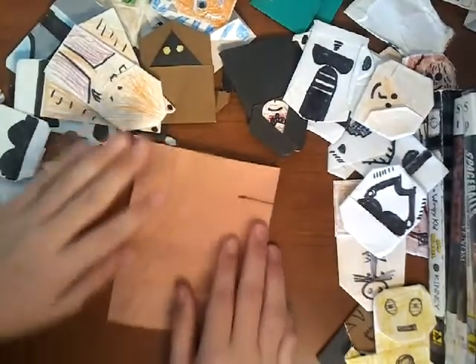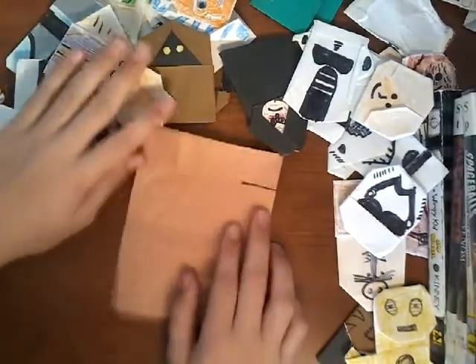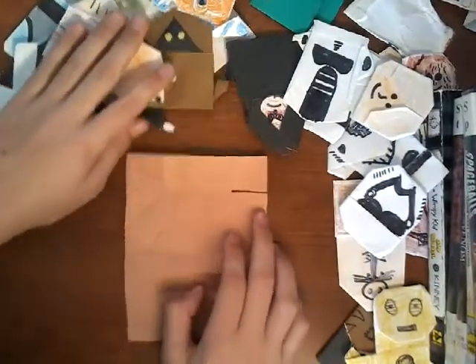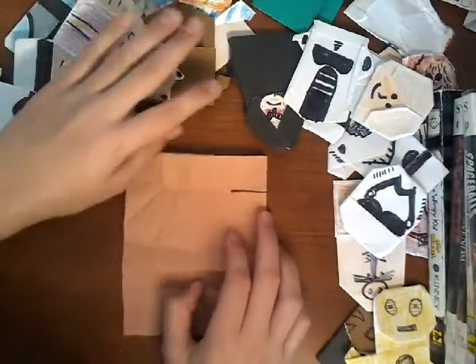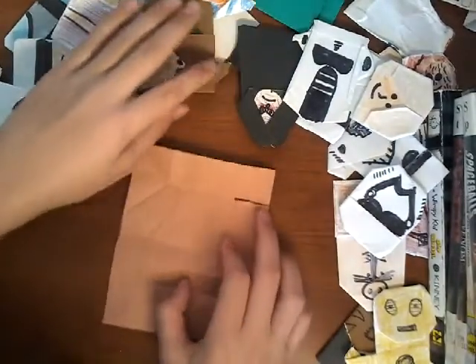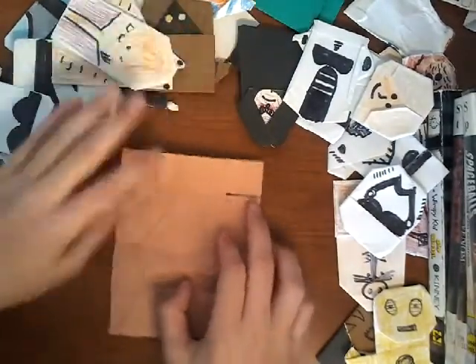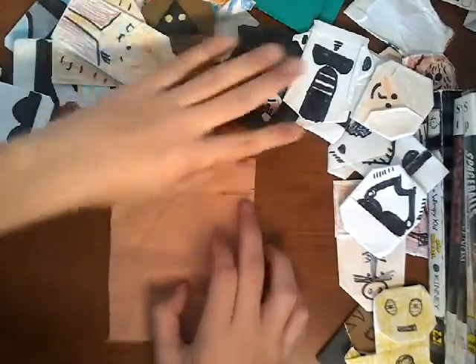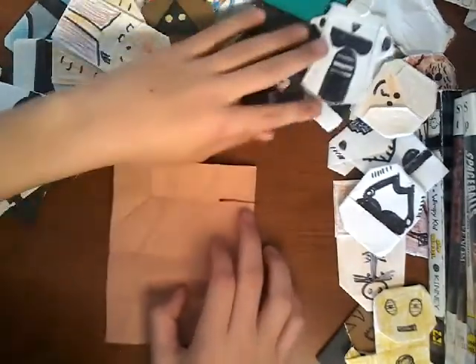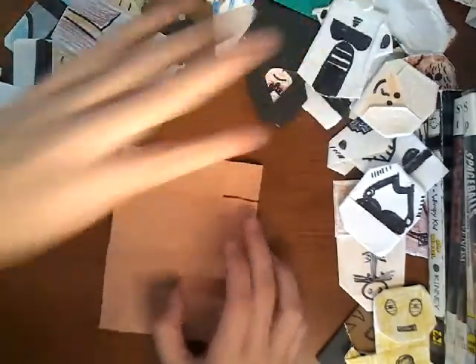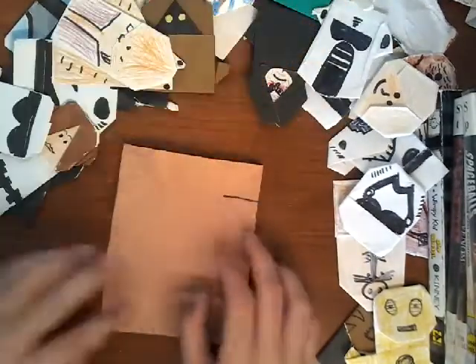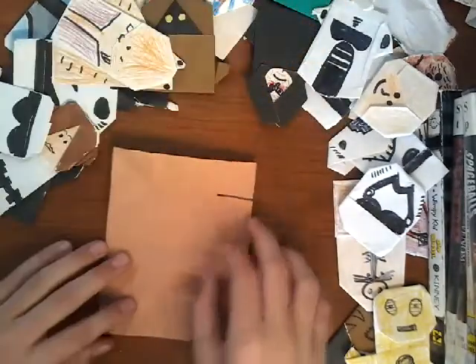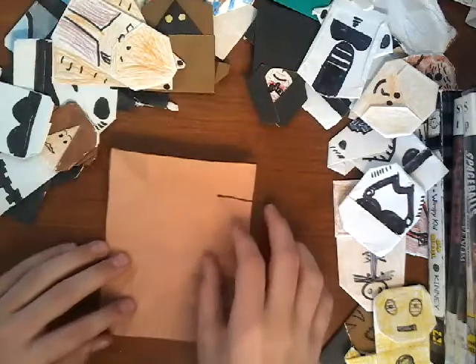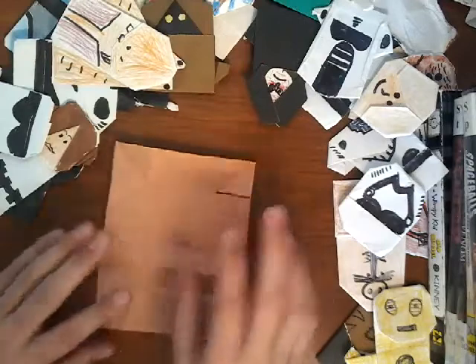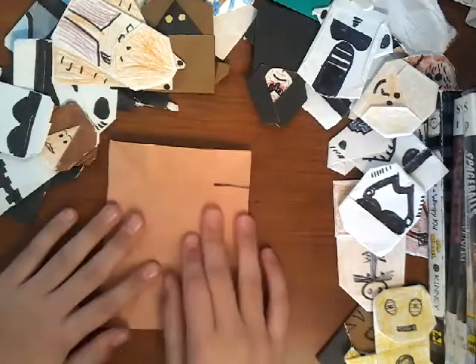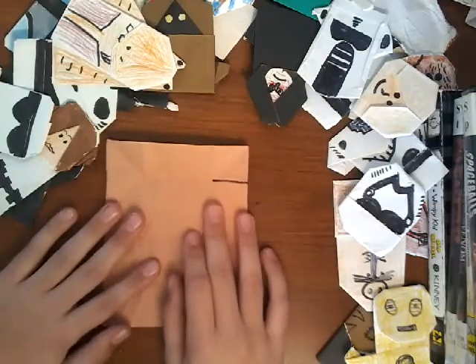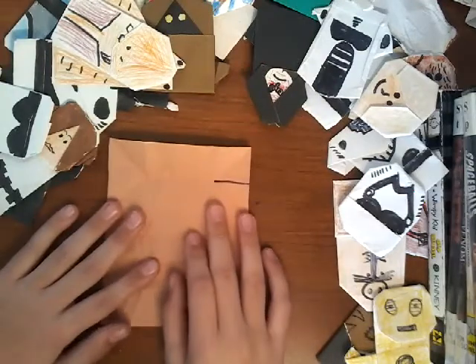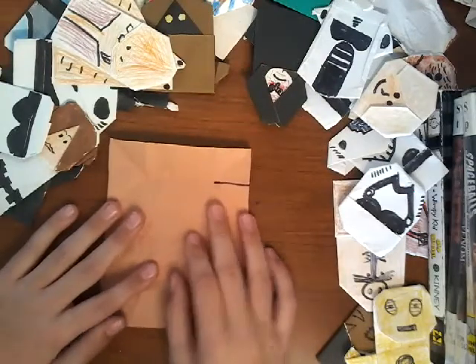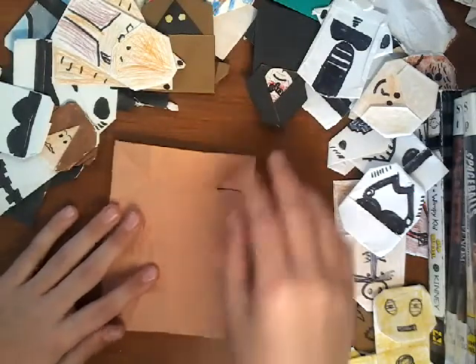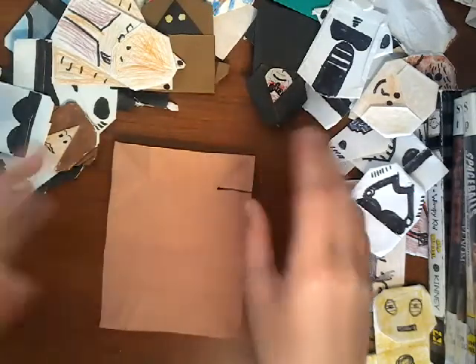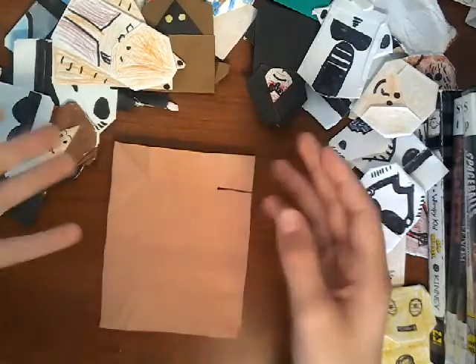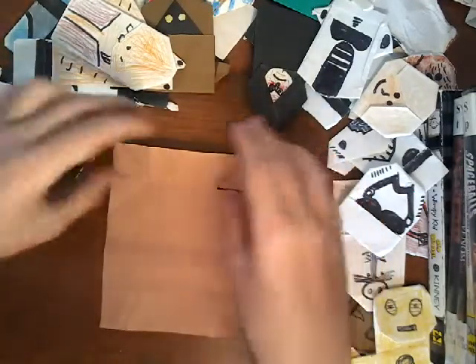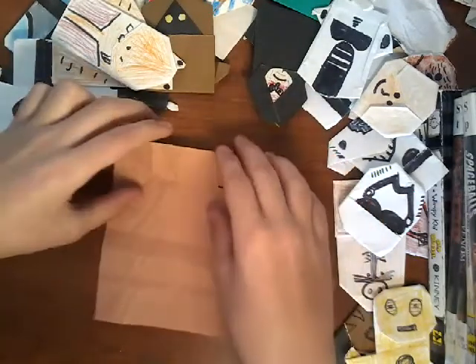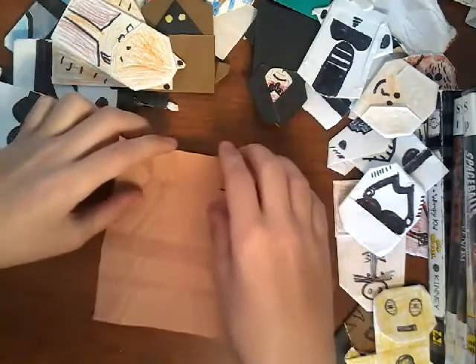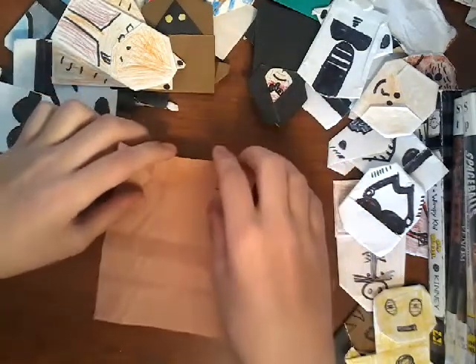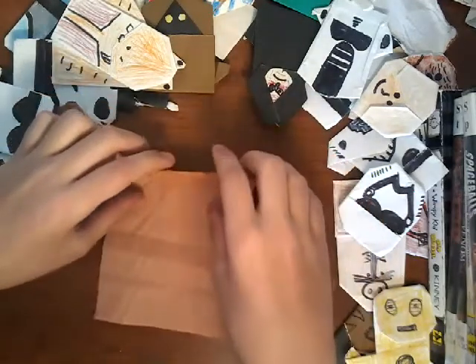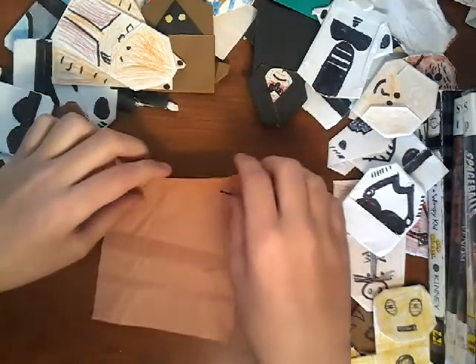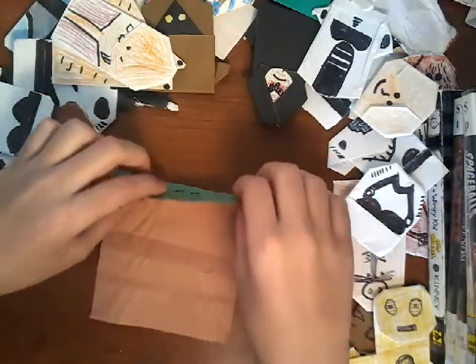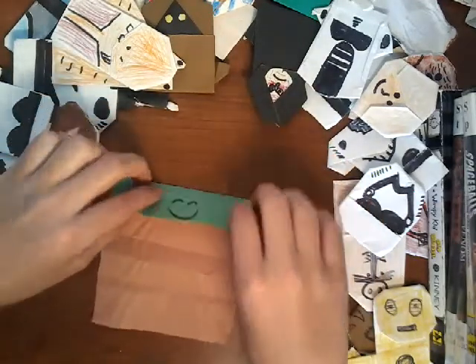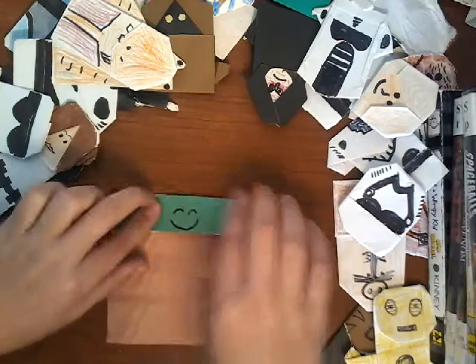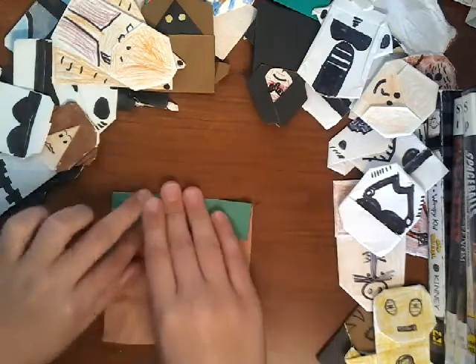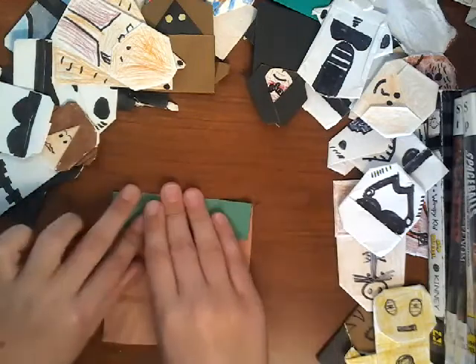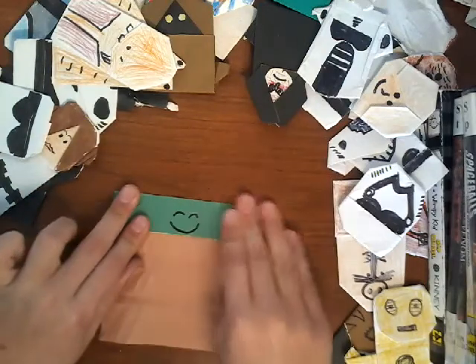Let me move this a little bit so you can see better. First thing you want to do is really easy — just fold it down like that.